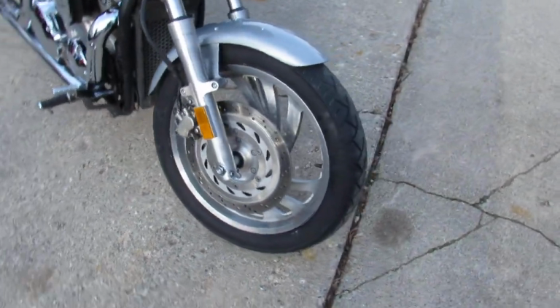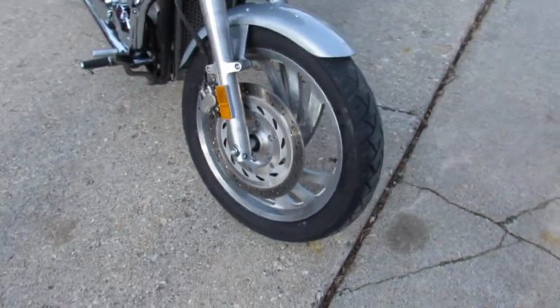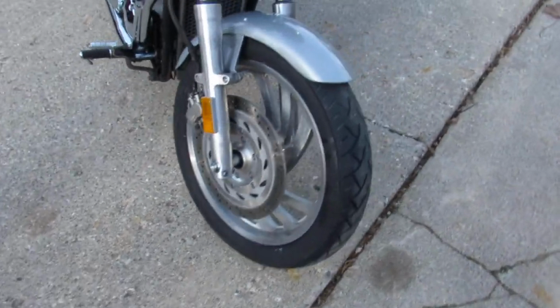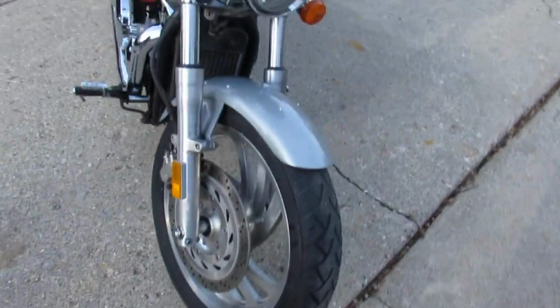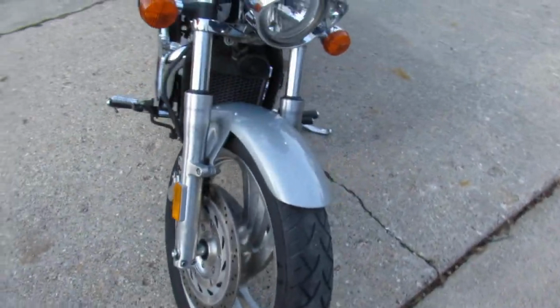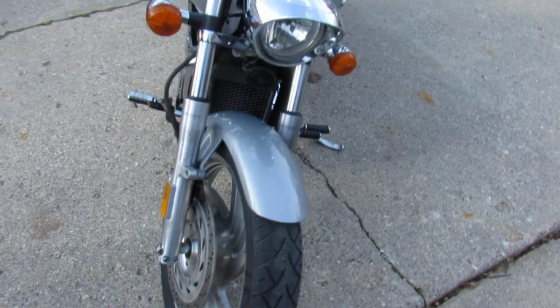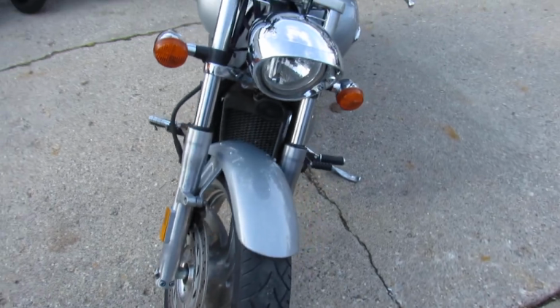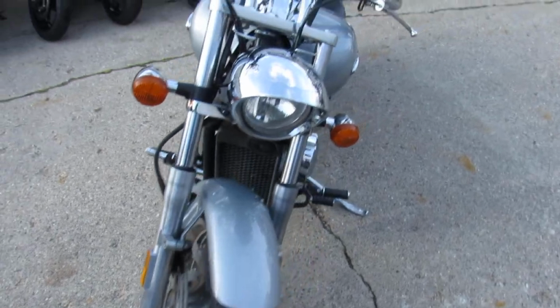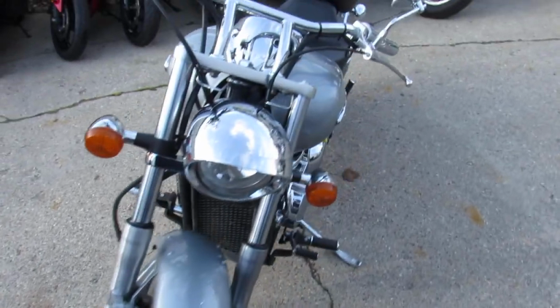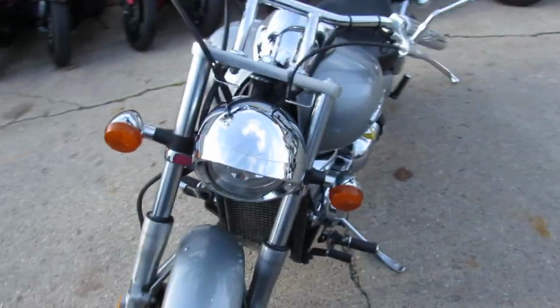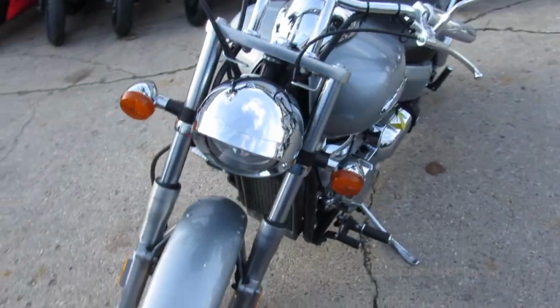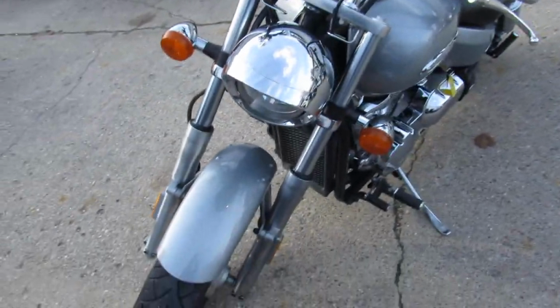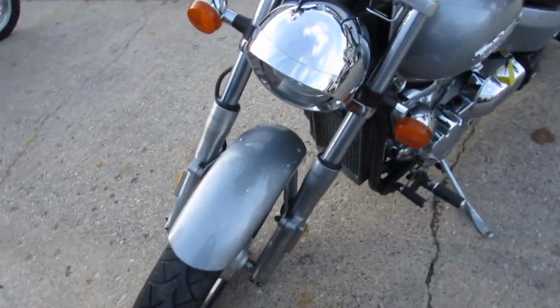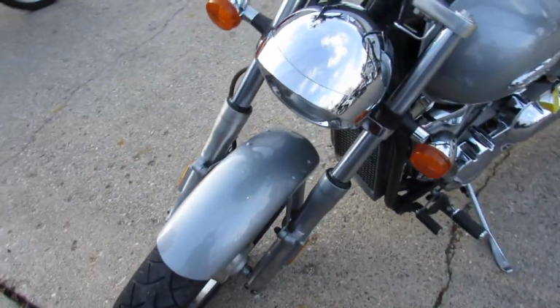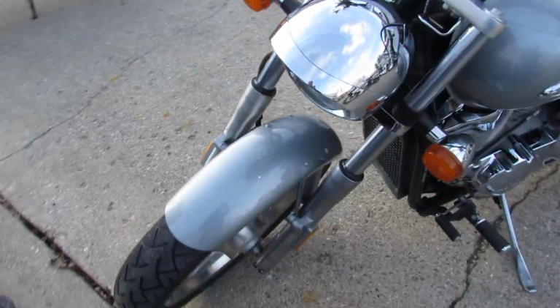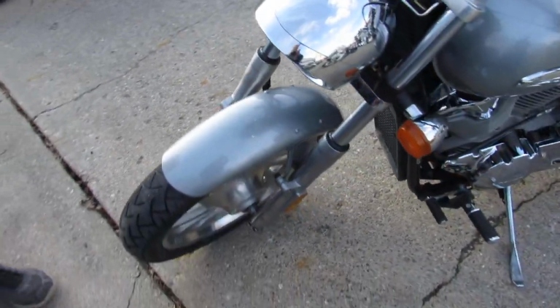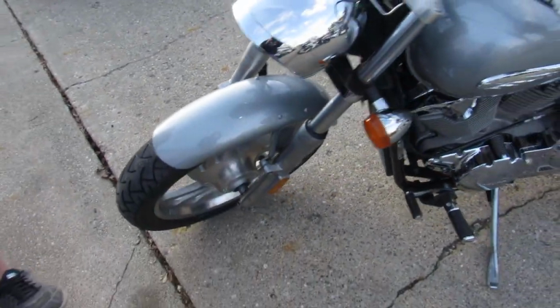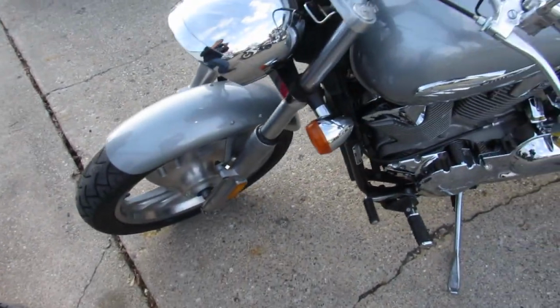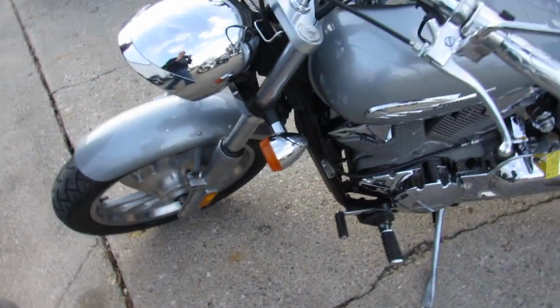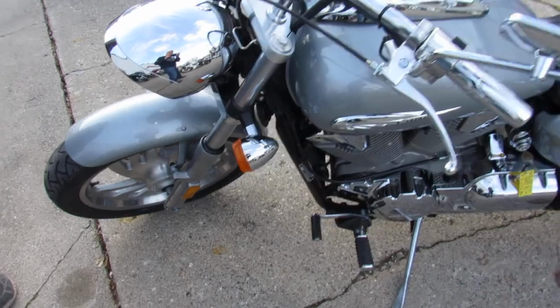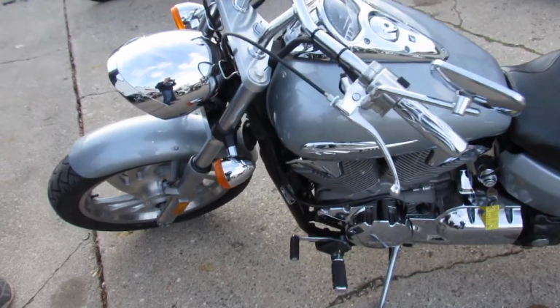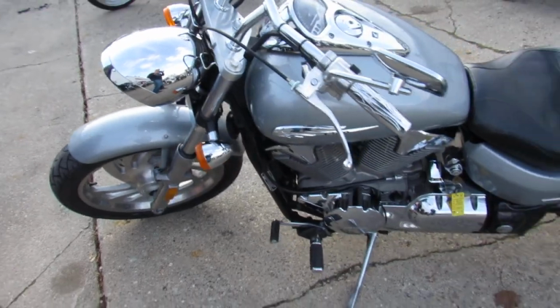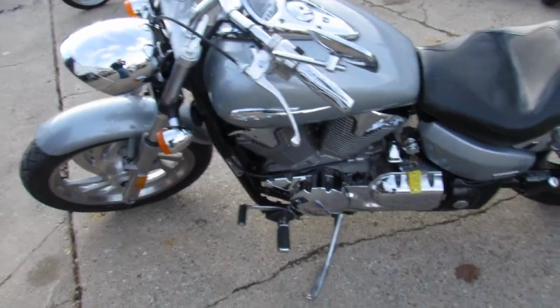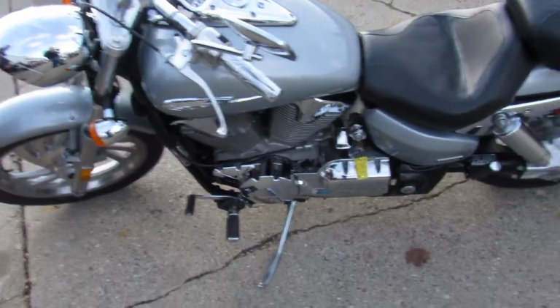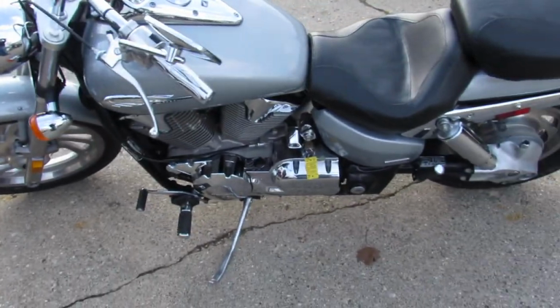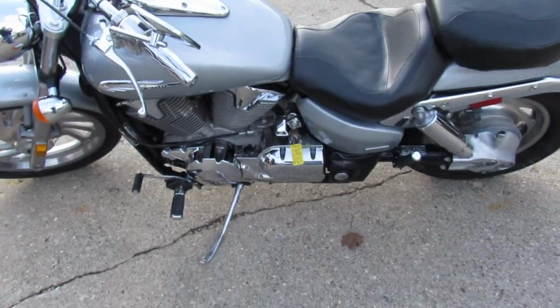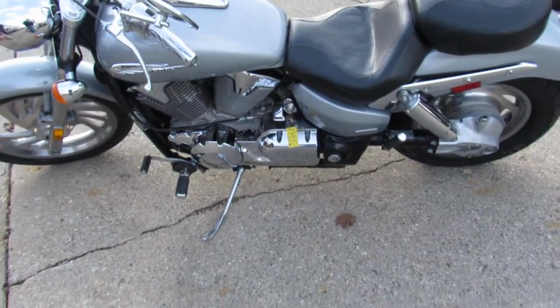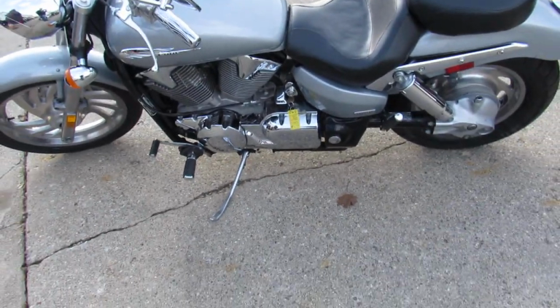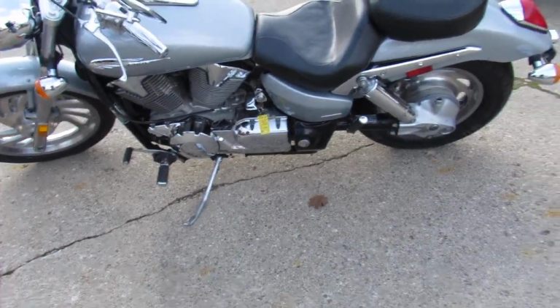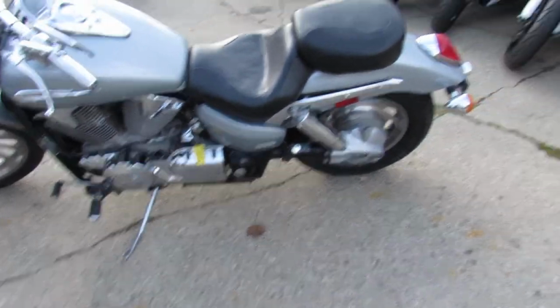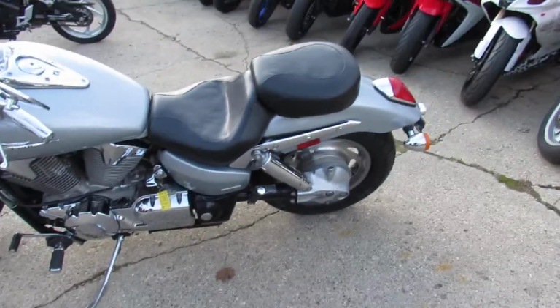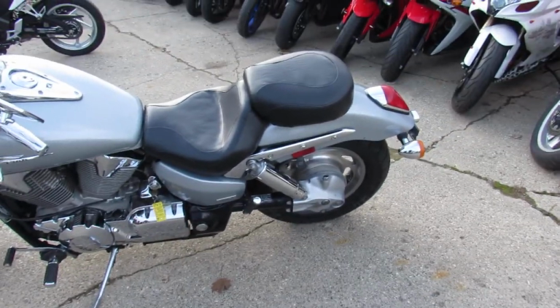Just serviced at an authorized Honda dealership — all the fluids have been changed and it's ready for the open road. At $3,299 you can't go wrong. Give us a call at 810-648-9500.